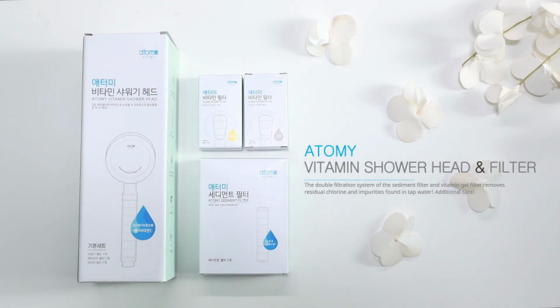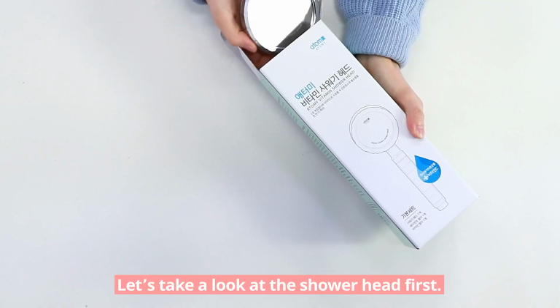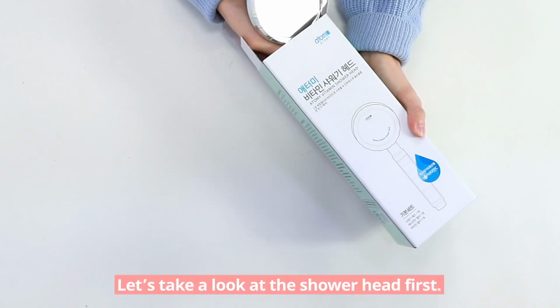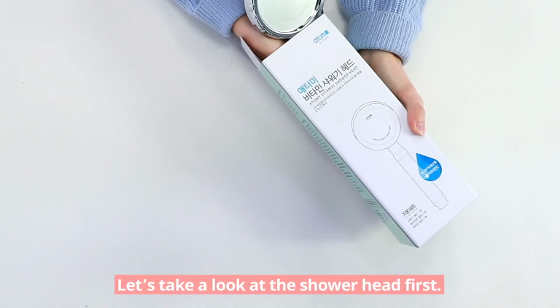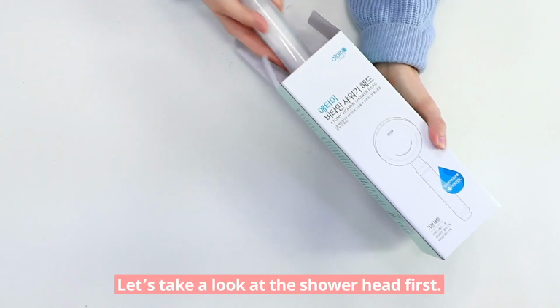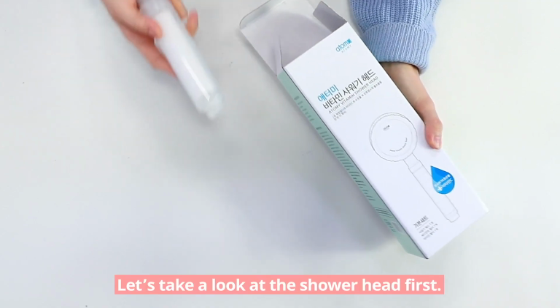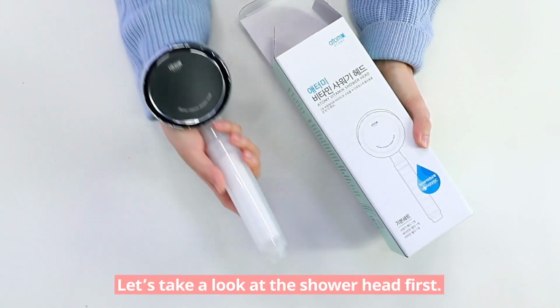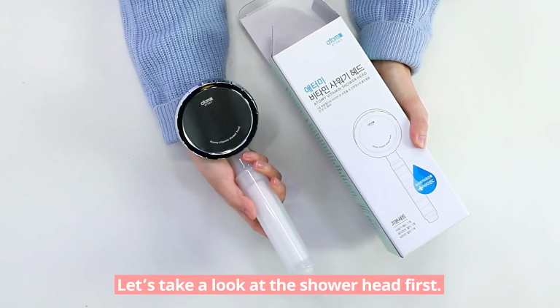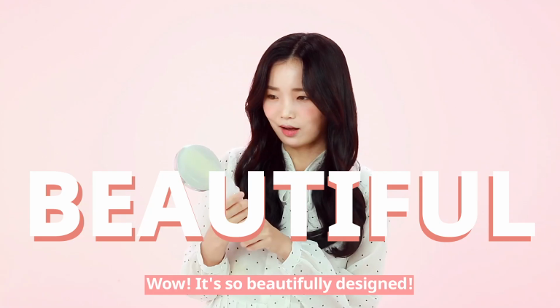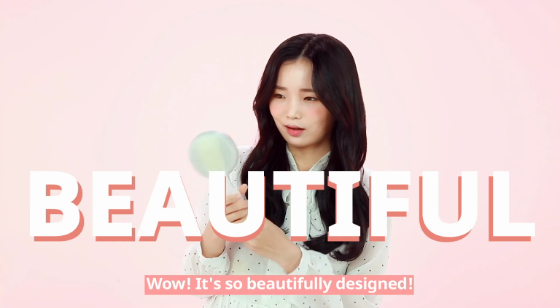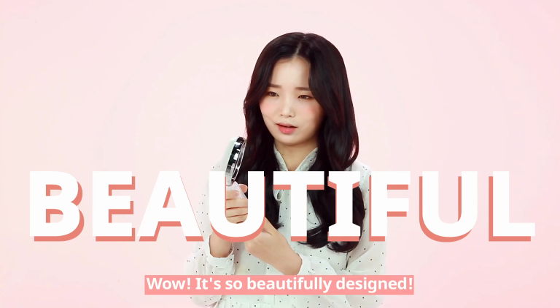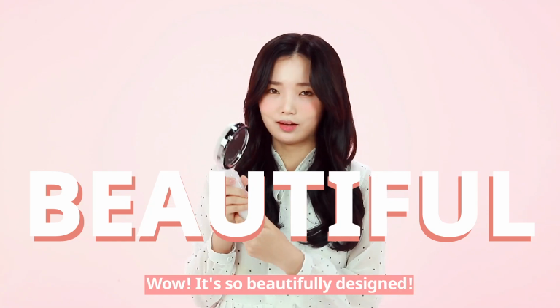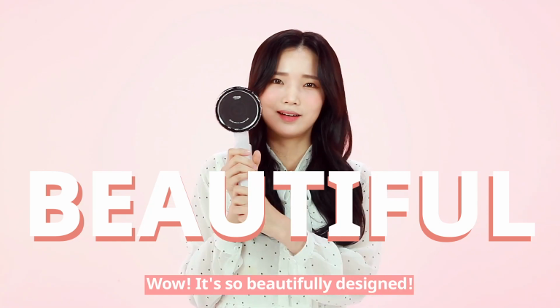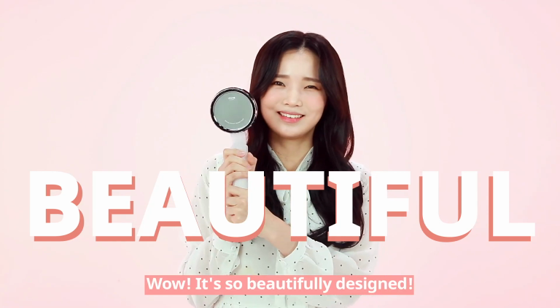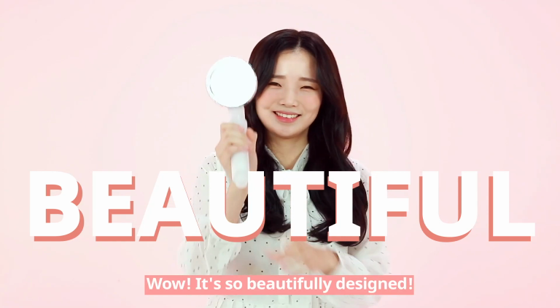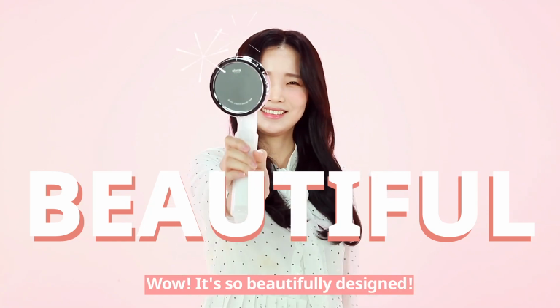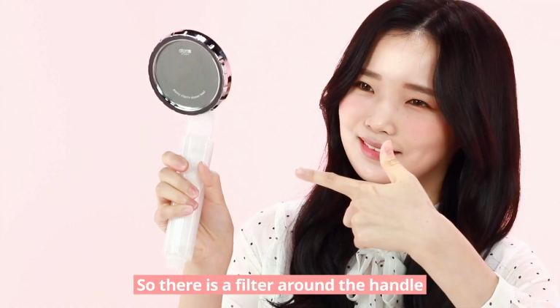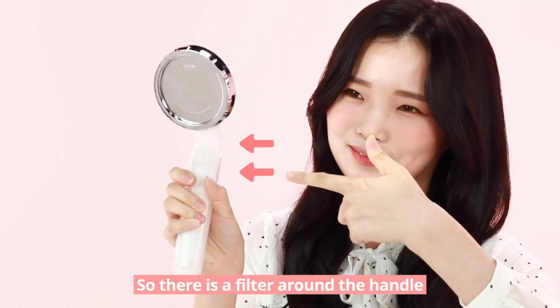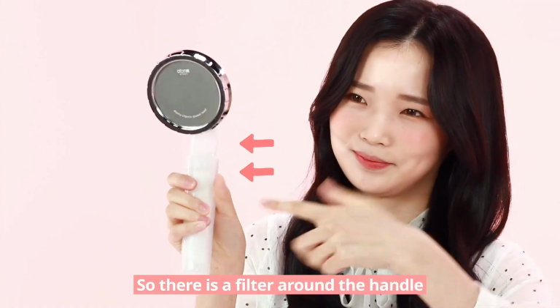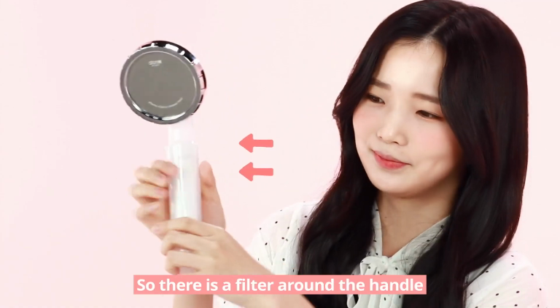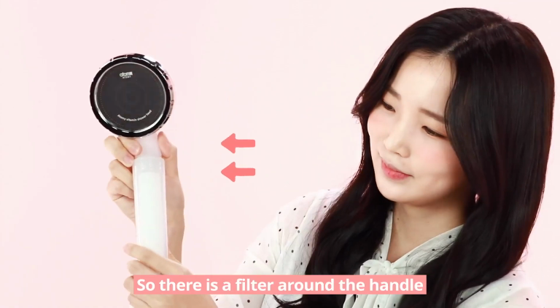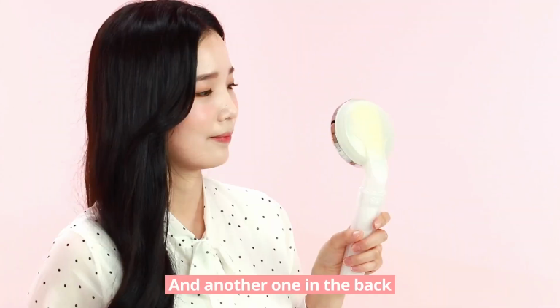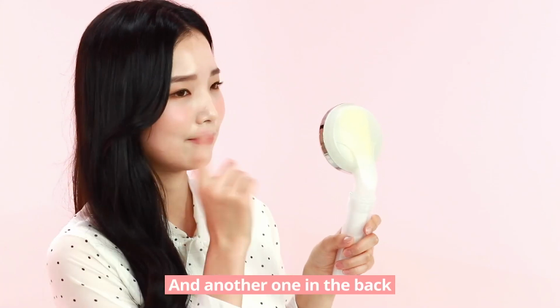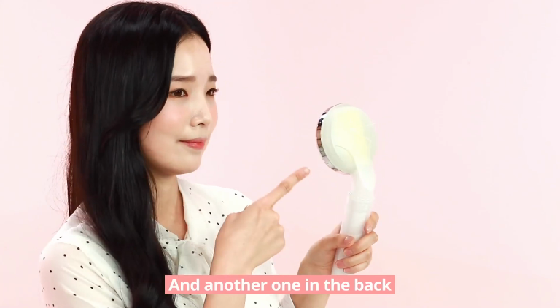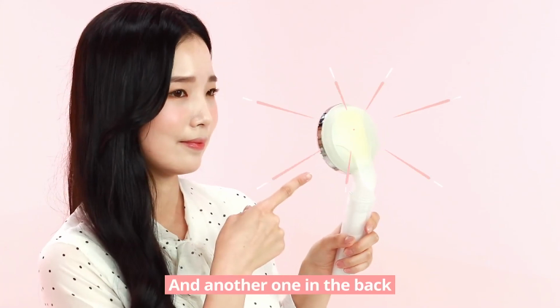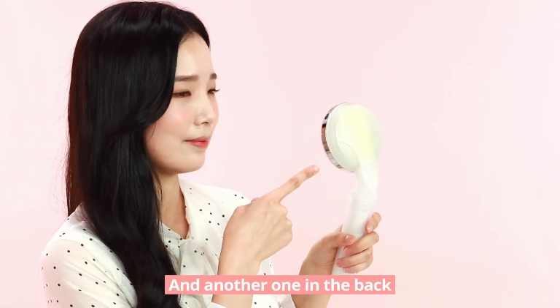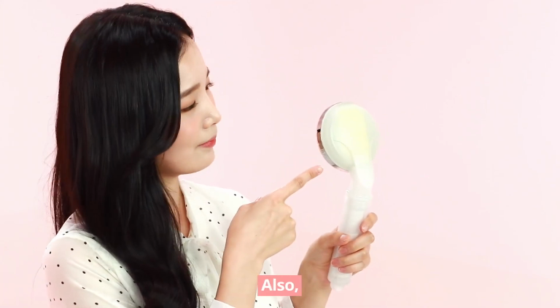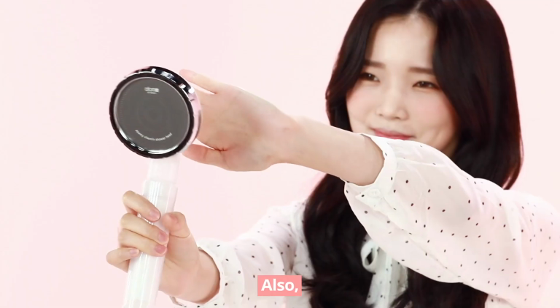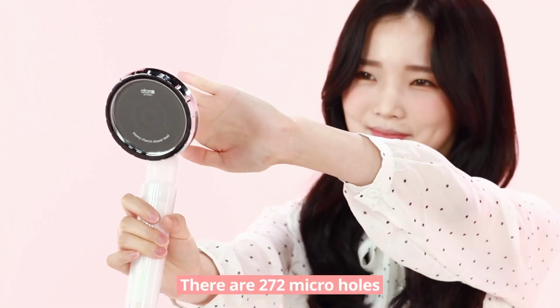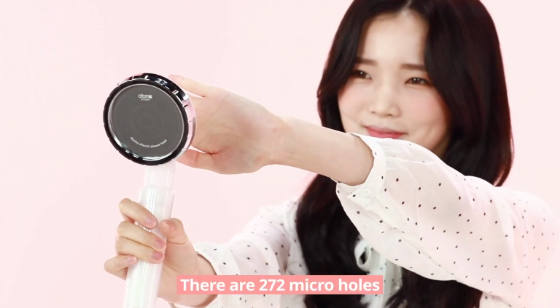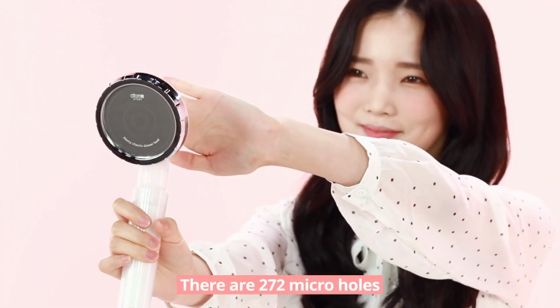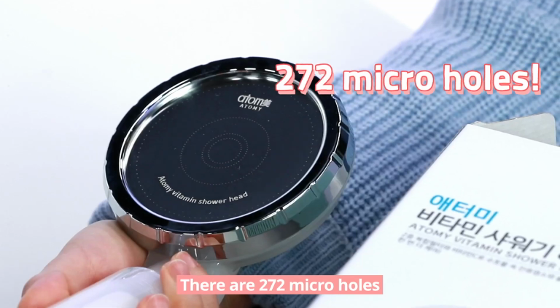Let's take a look at the shower head first. Wow, it's so beautifully designed! There's a filter around the handle and another one in the back. Also, there are 272 micro-holes.